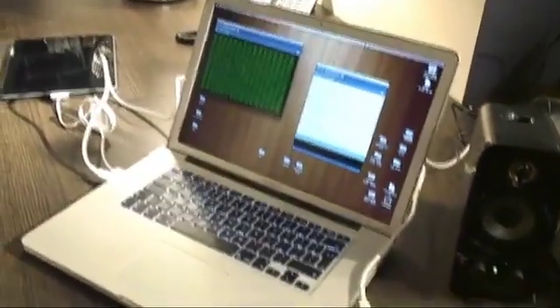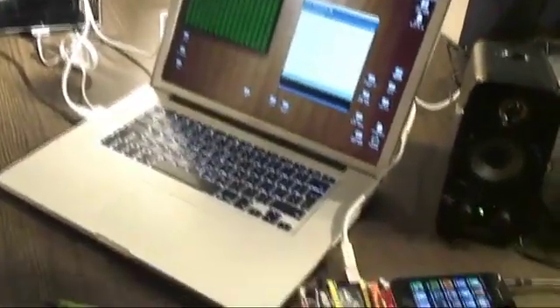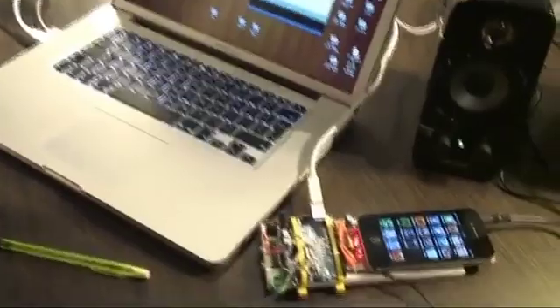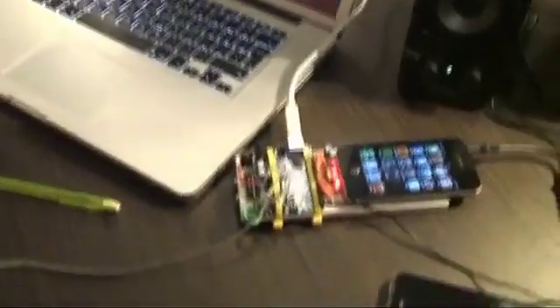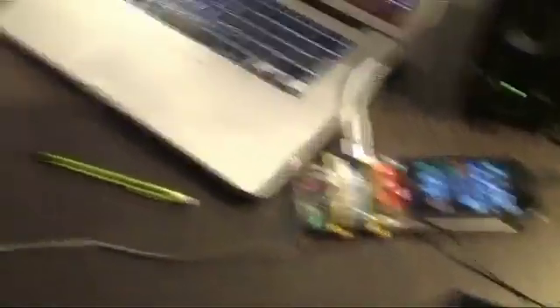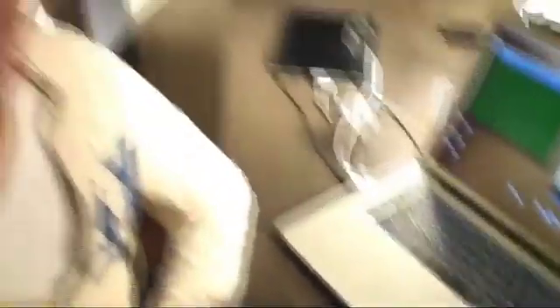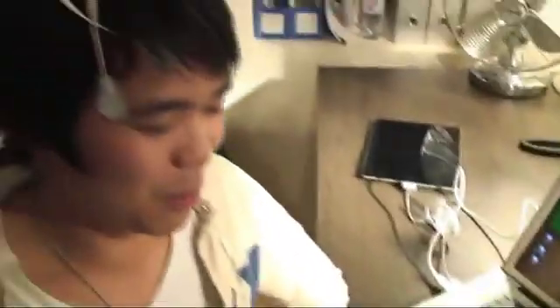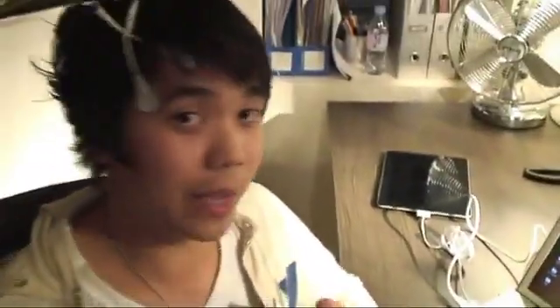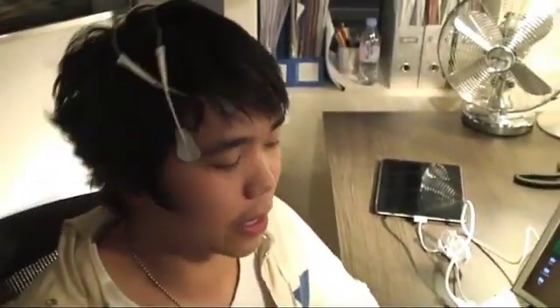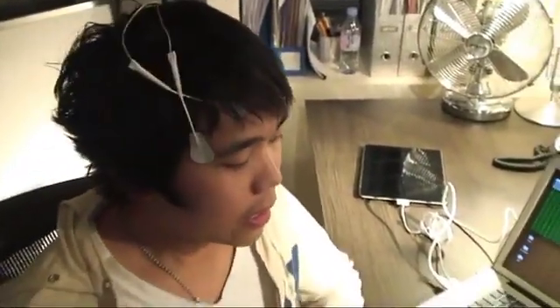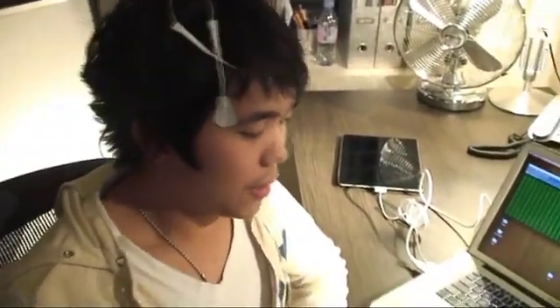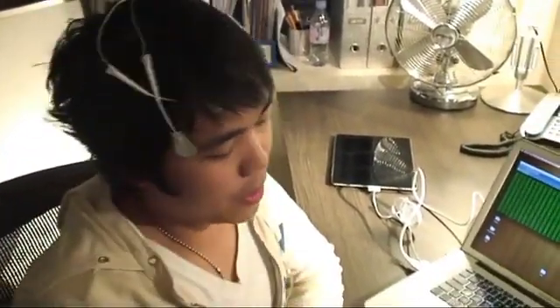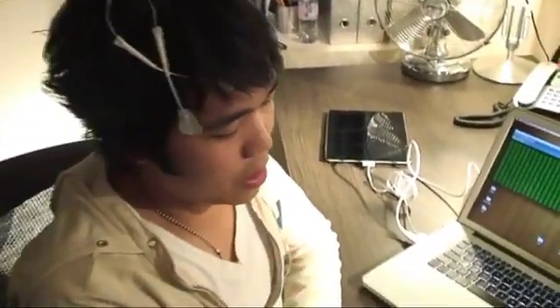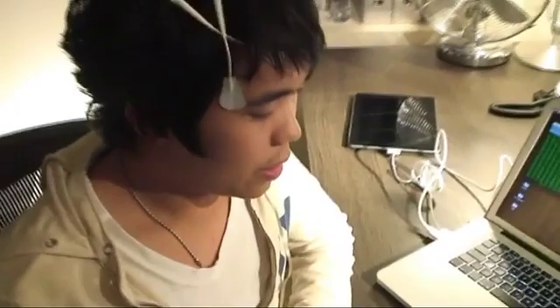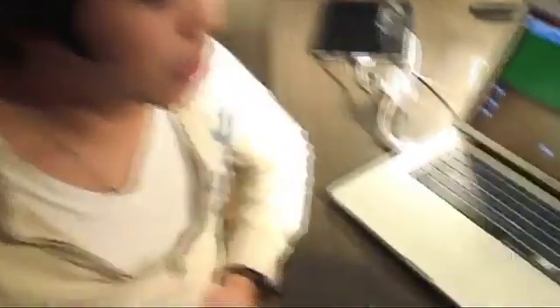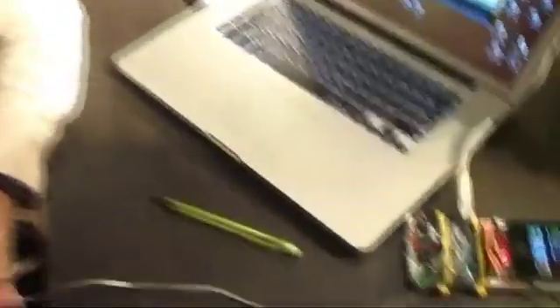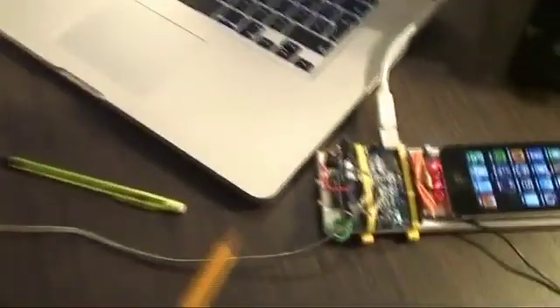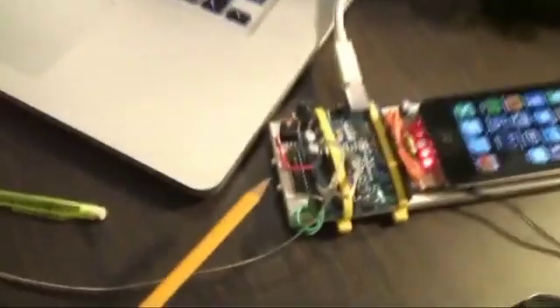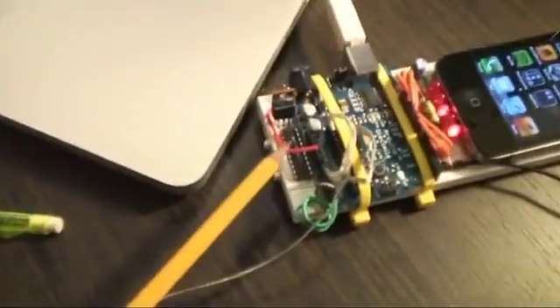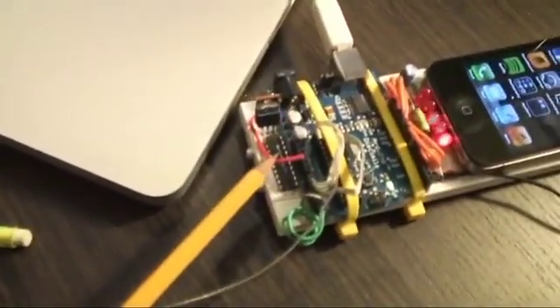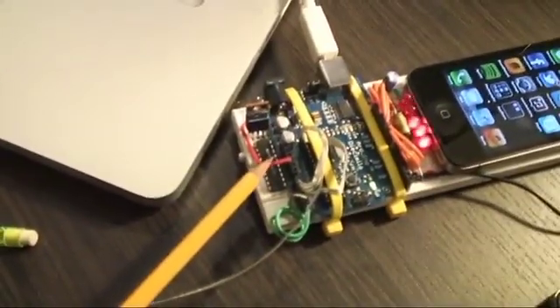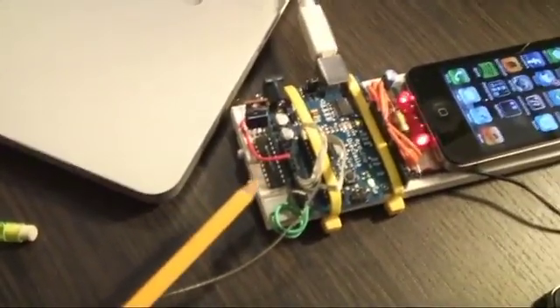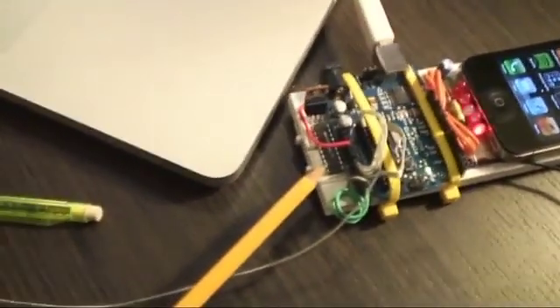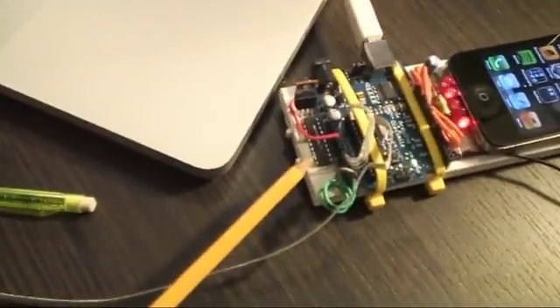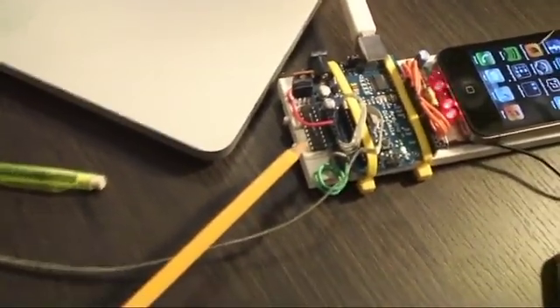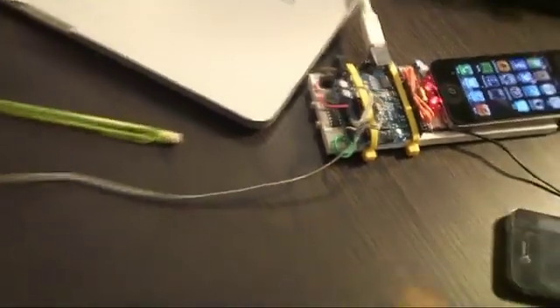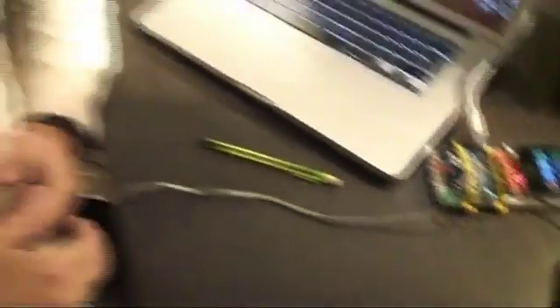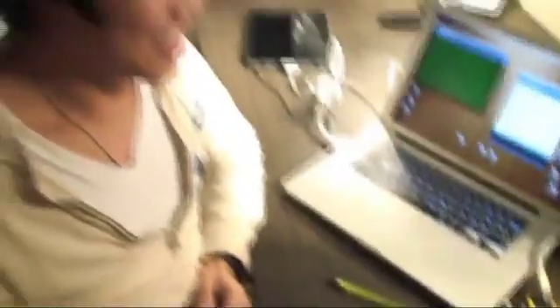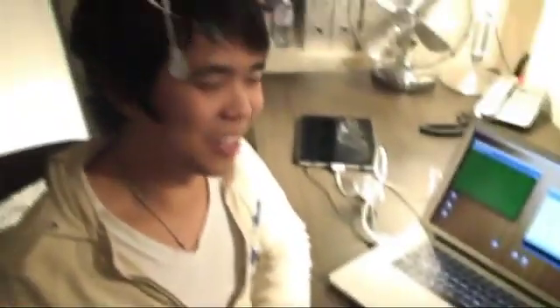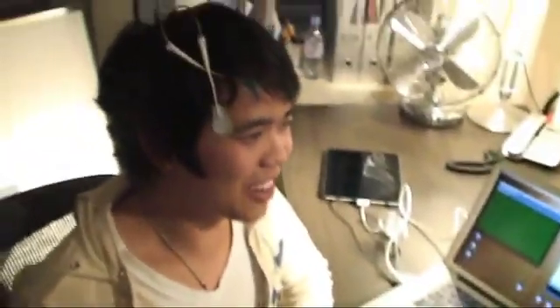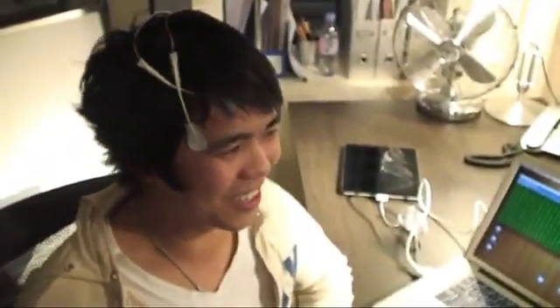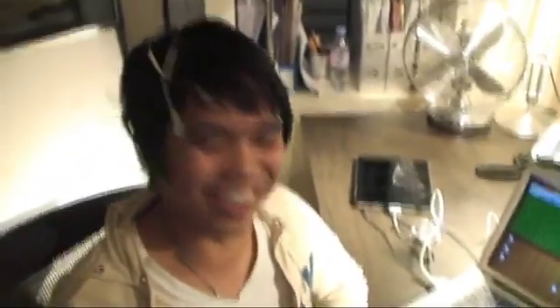This next part turned out to be a lot easier than we thought it would. When we actually match a command, it's fed to this bad boy here, the Speakjet speech synthesizer chip. And when we first programmed it, it sounded a bit like Stephen Hawking, as you could say.